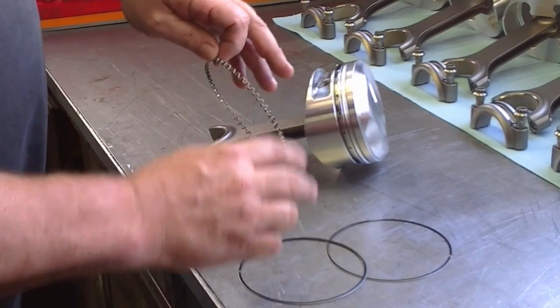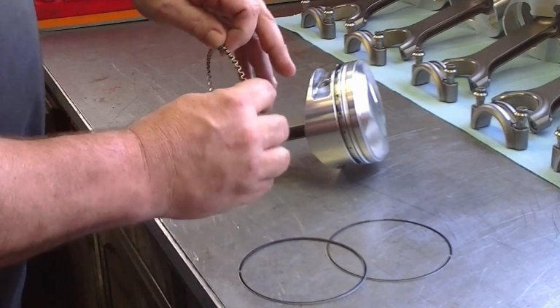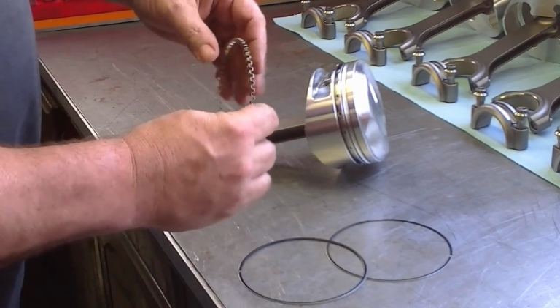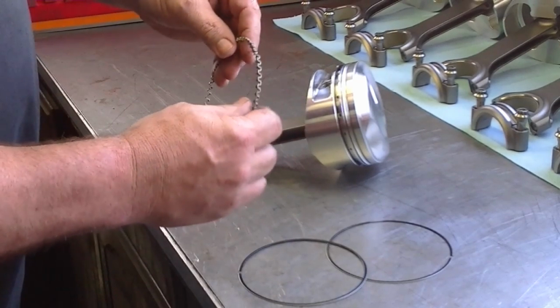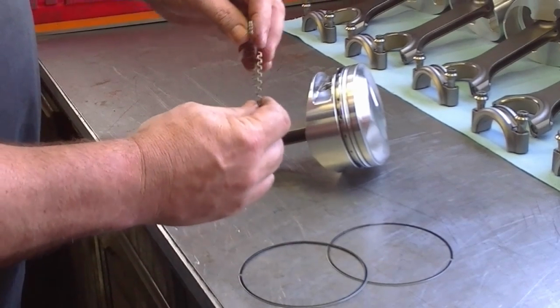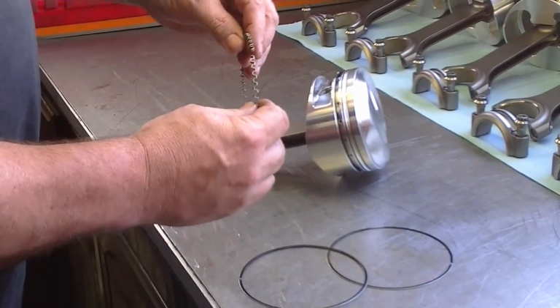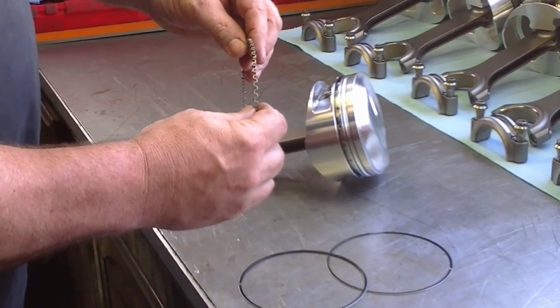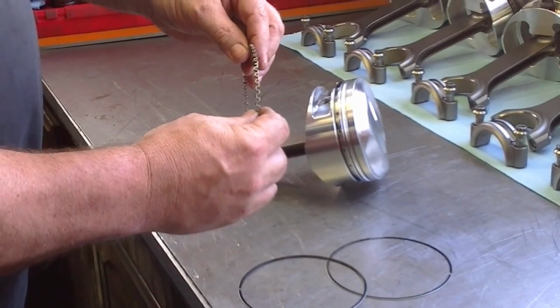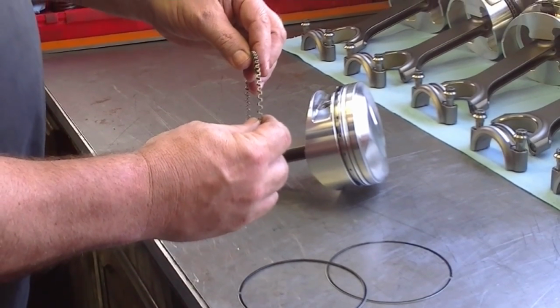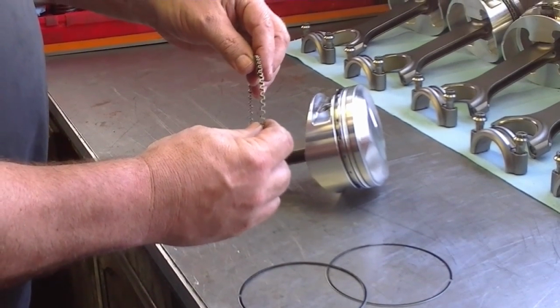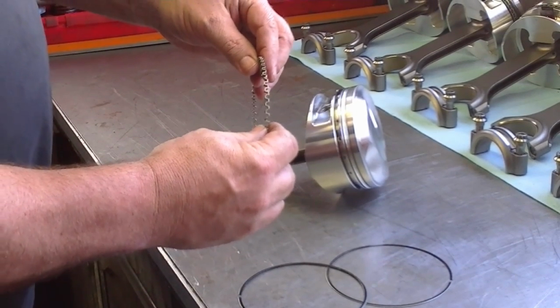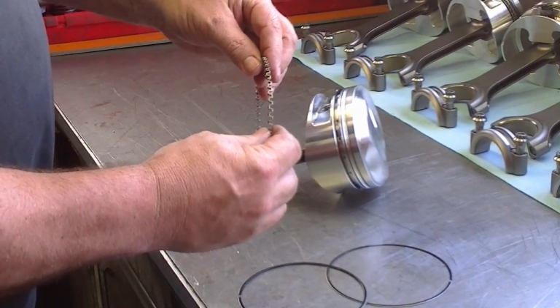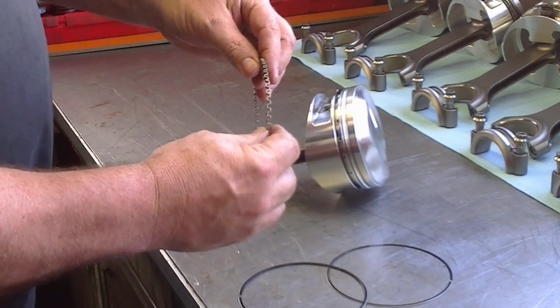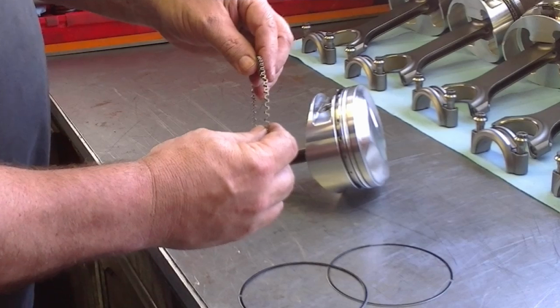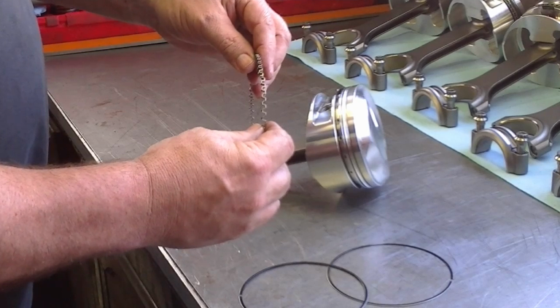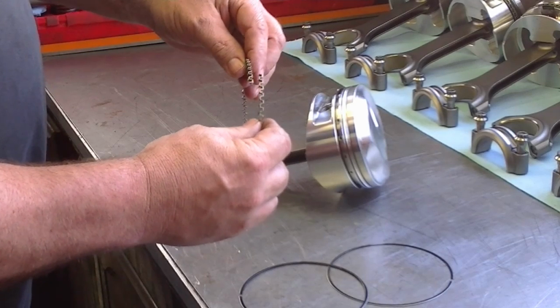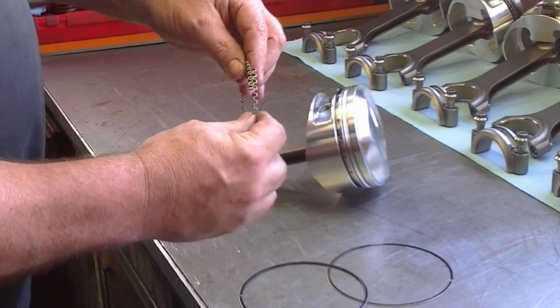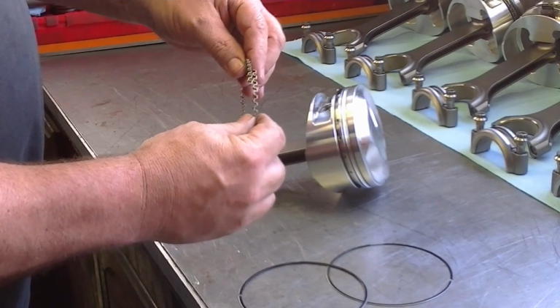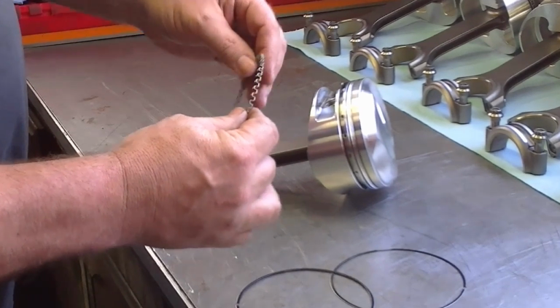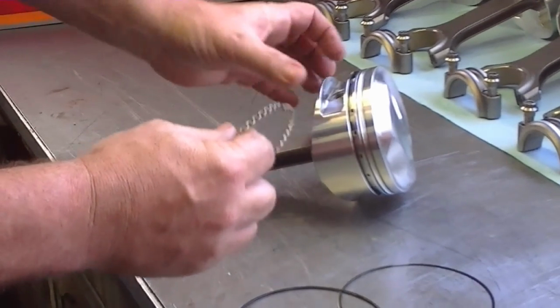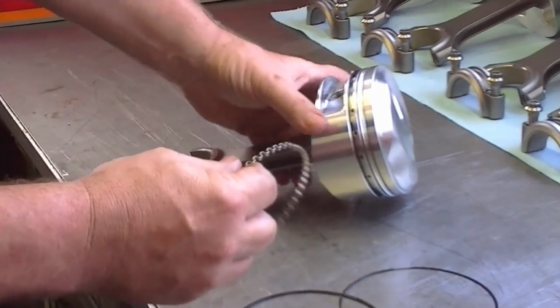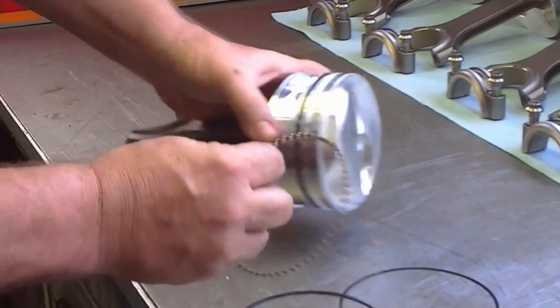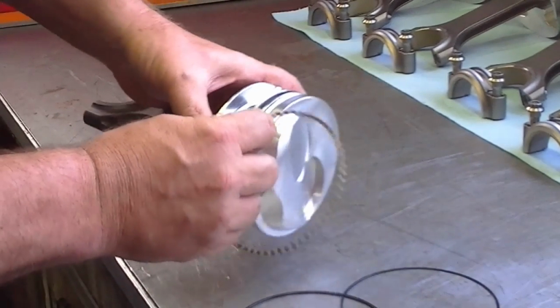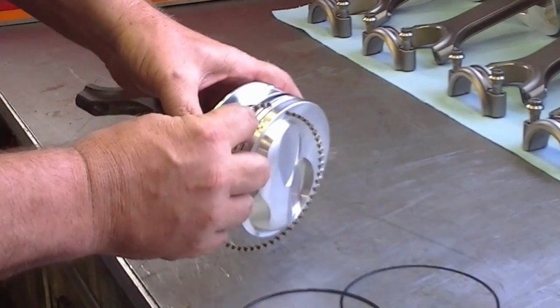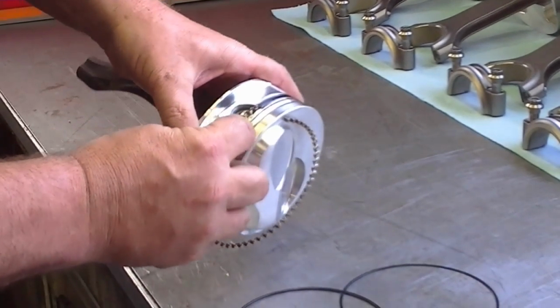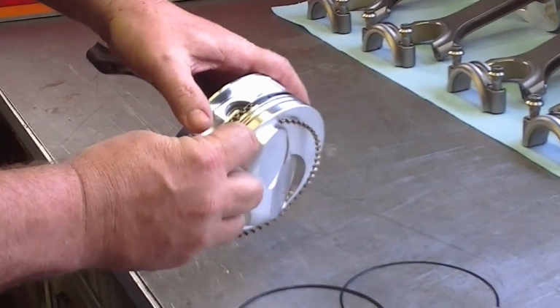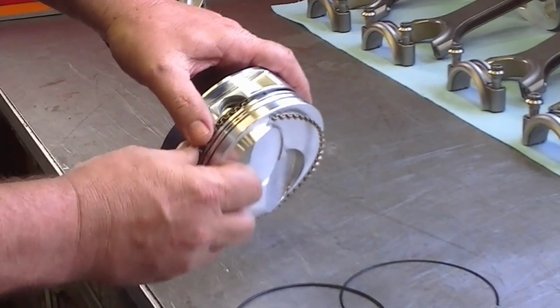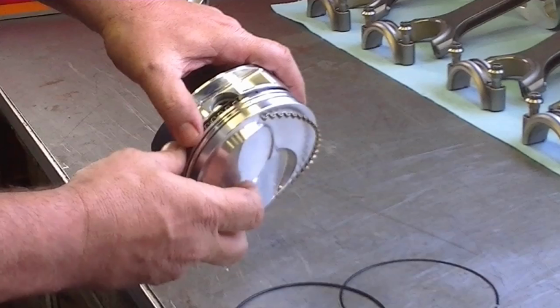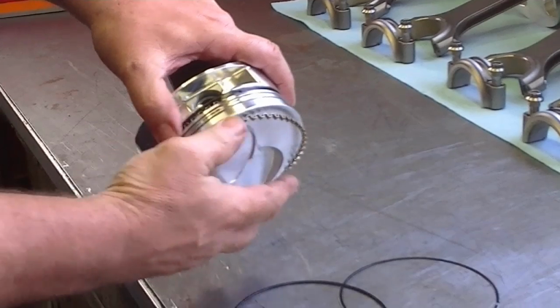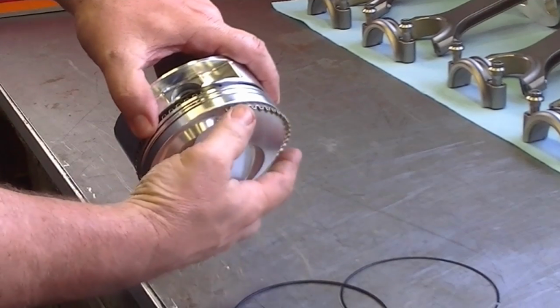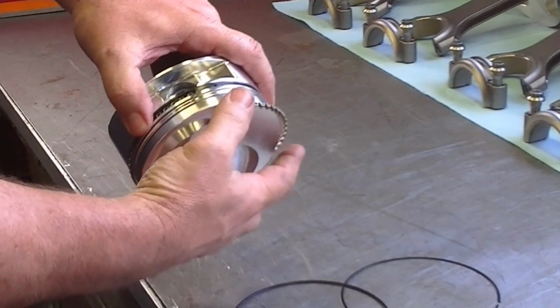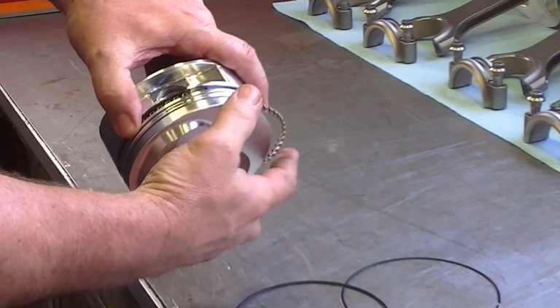We start with the expander. When we put it on, we want this gap to butt together — we do not want them to overlap. So when I put it on the piston, we just spiral it on.